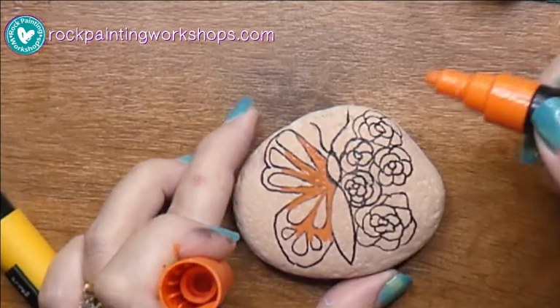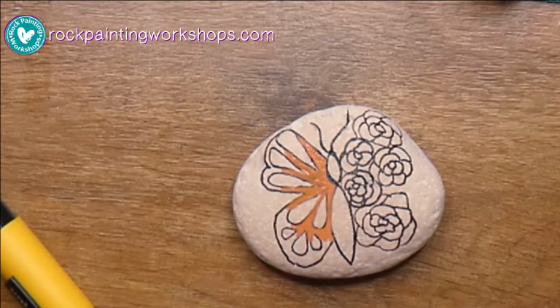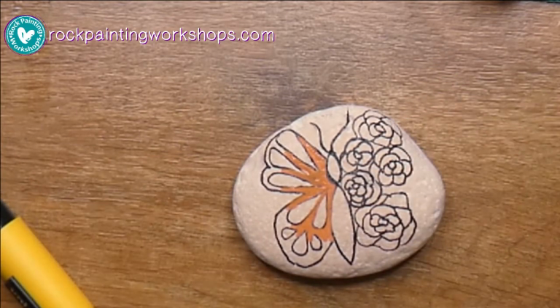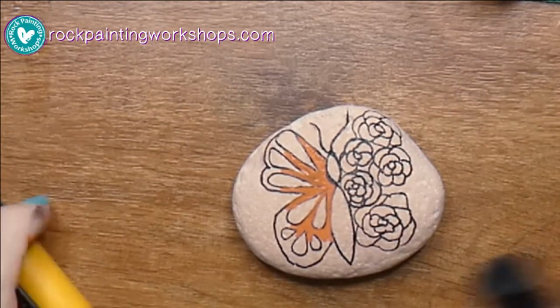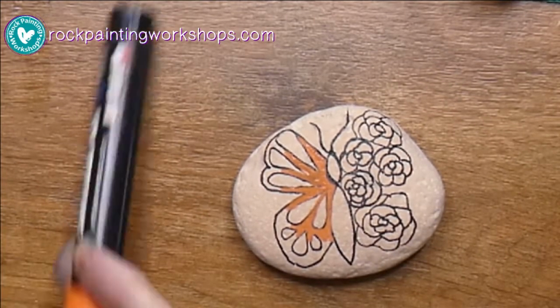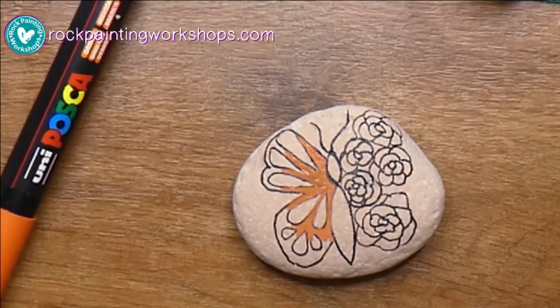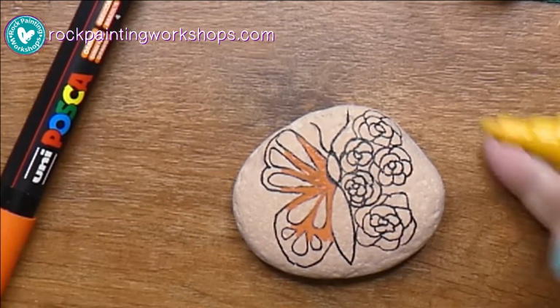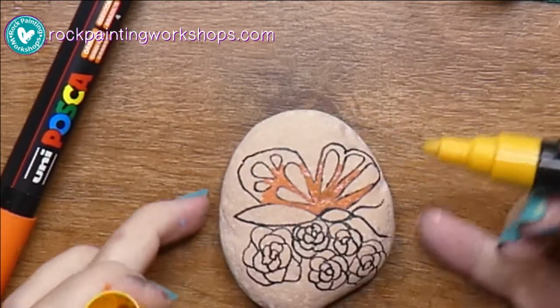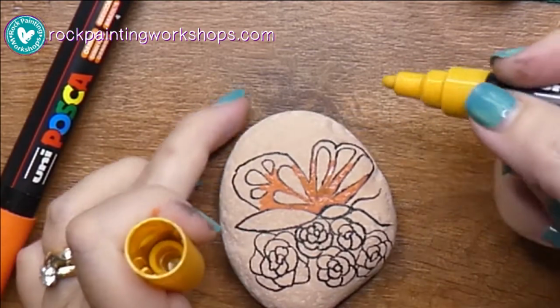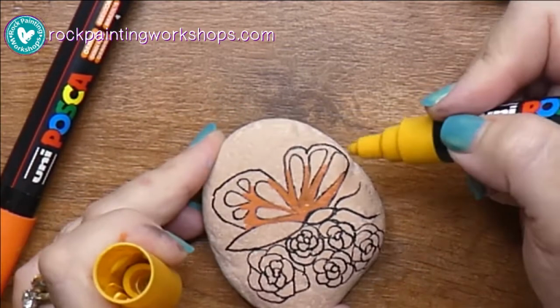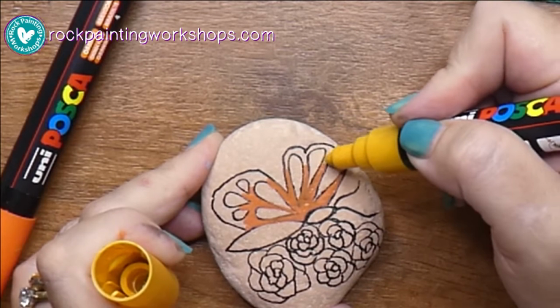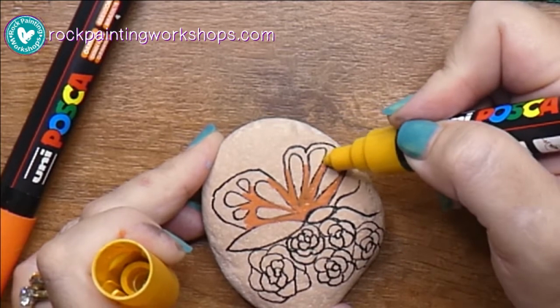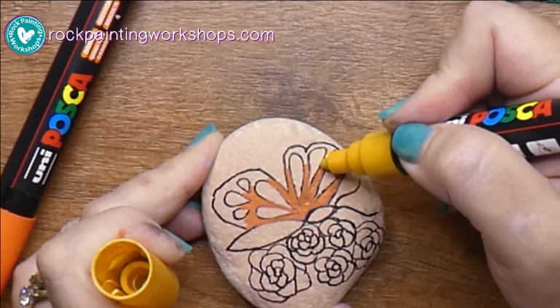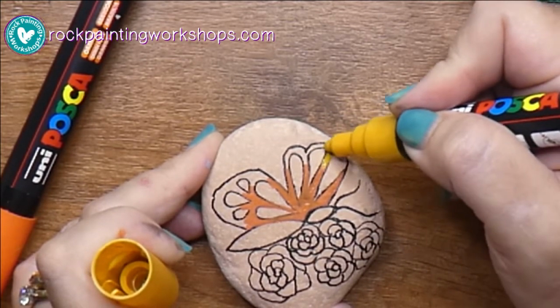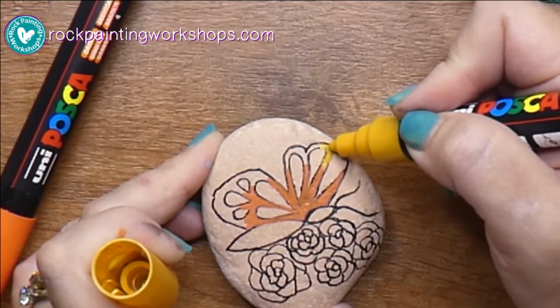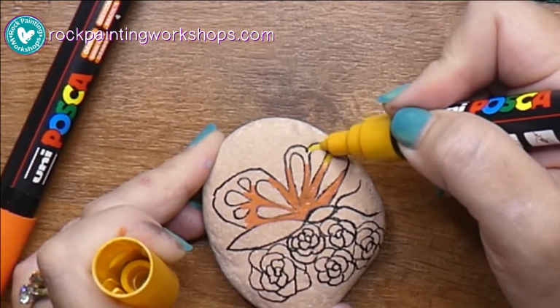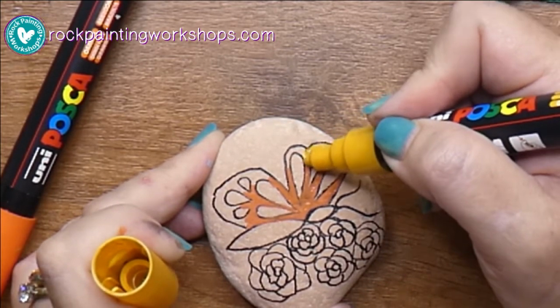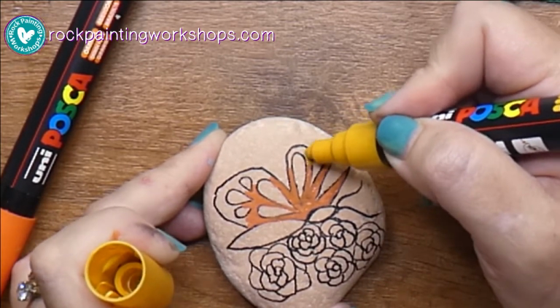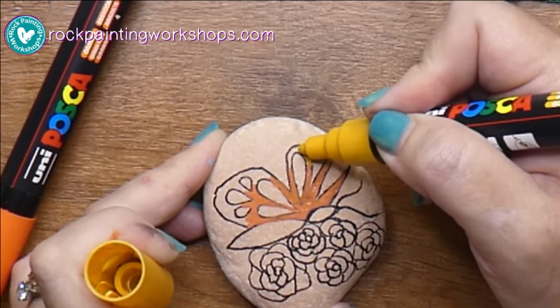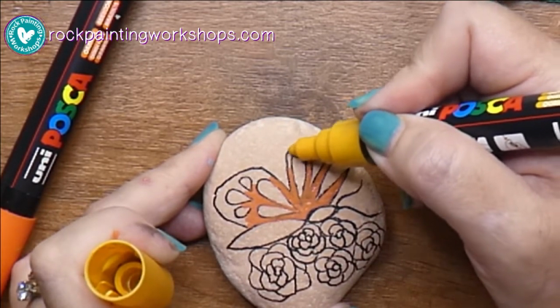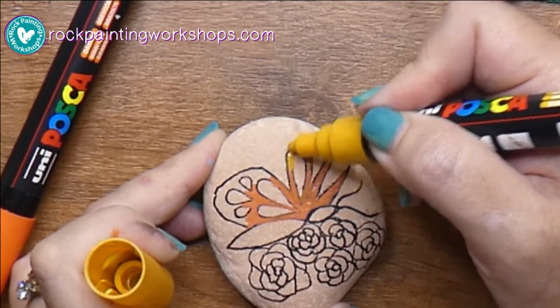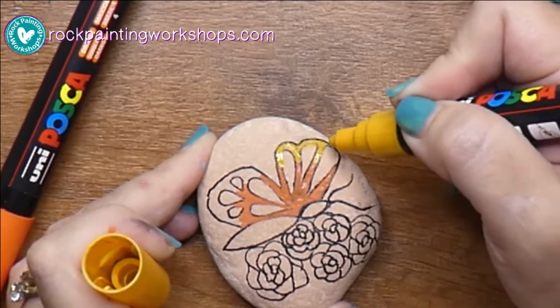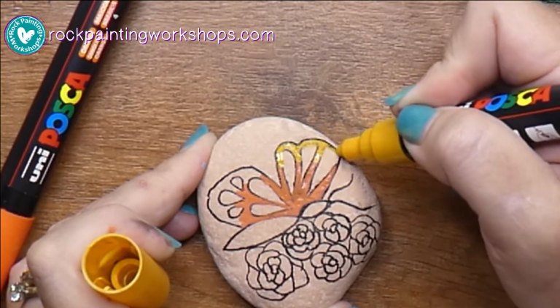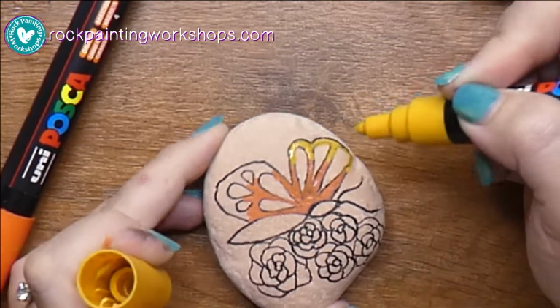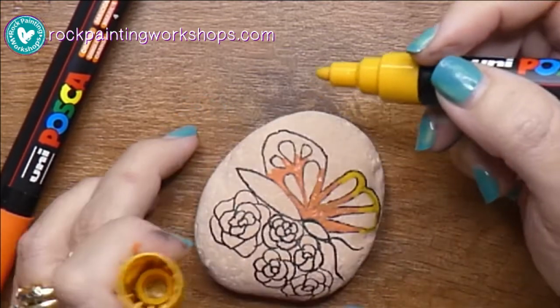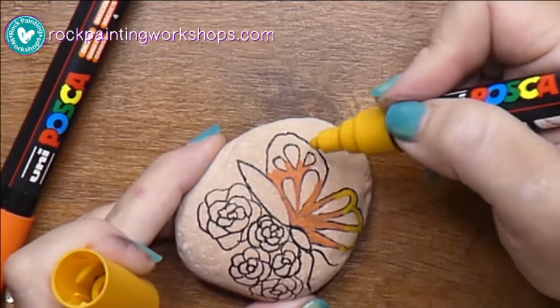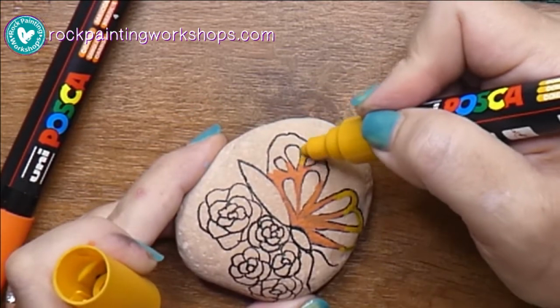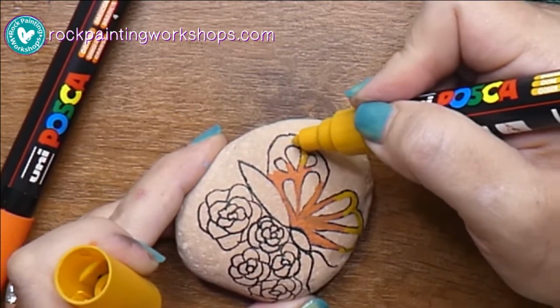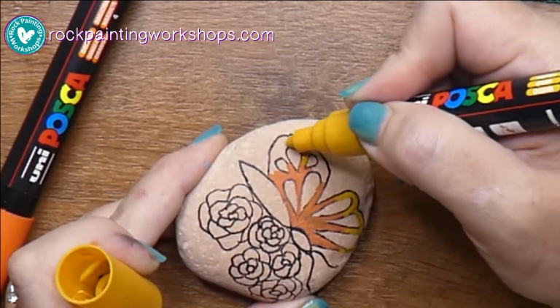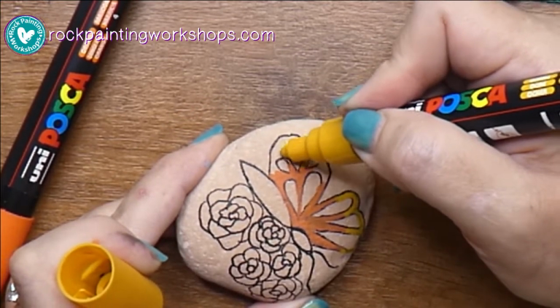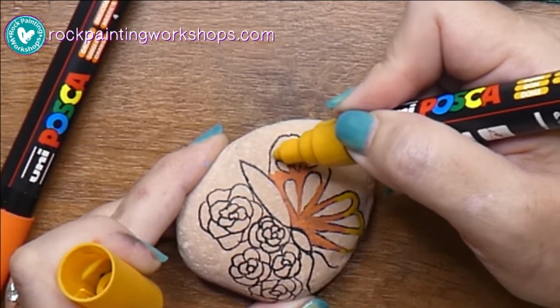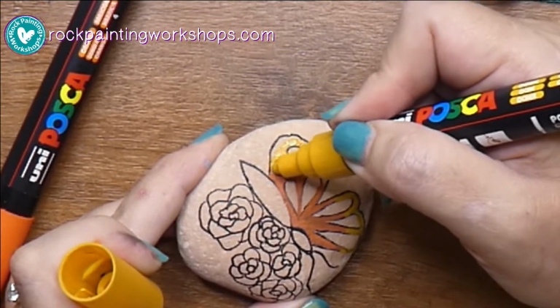Bring that across so you can see on one side. It's a popular image at the moment — you'll see them everywhere — where they have the butterfly on one half and then the other half is flowers that represent the wings.